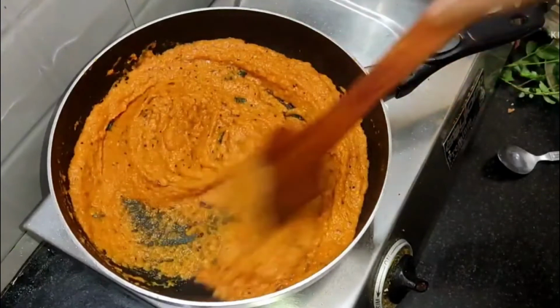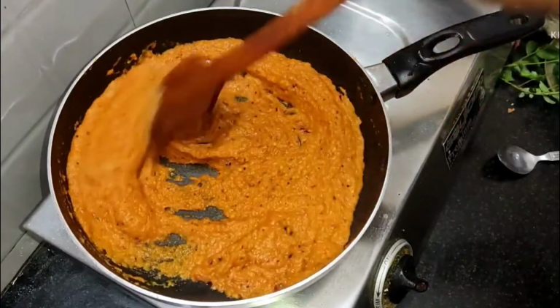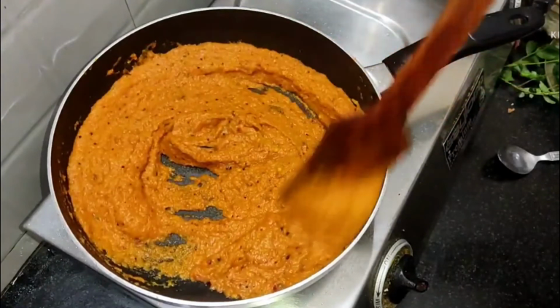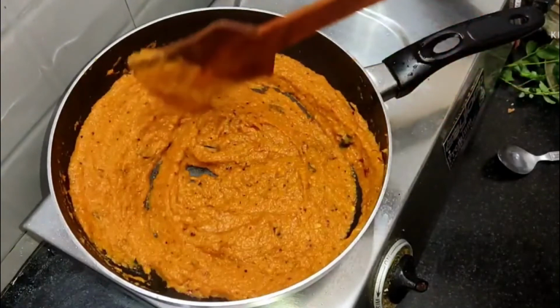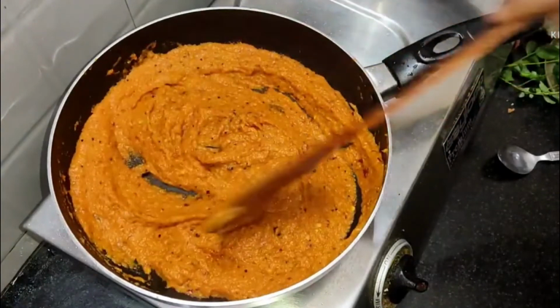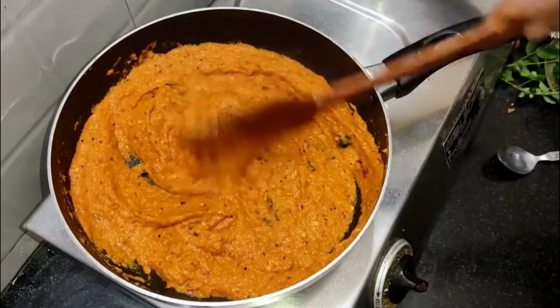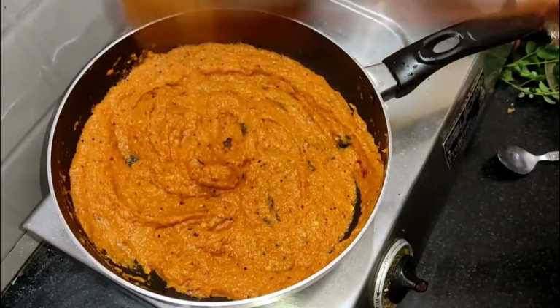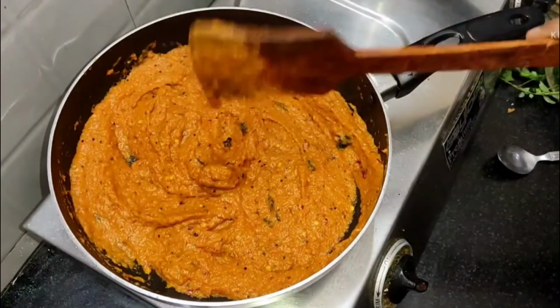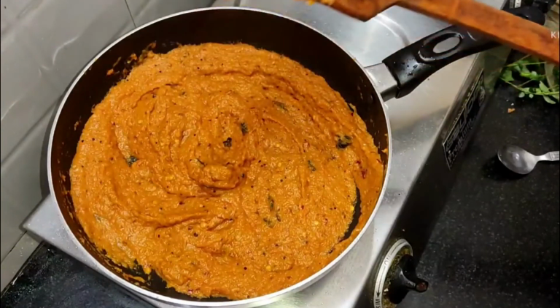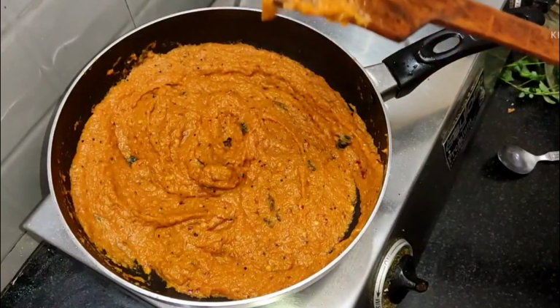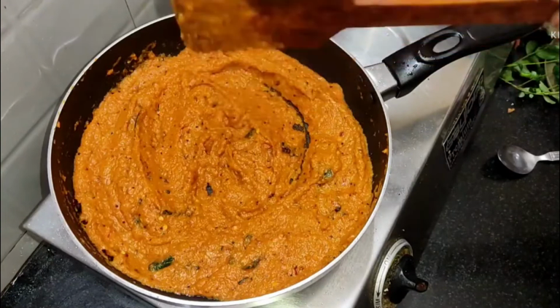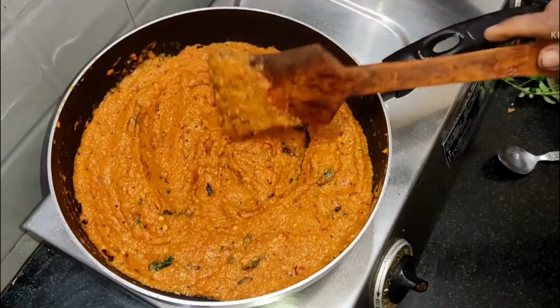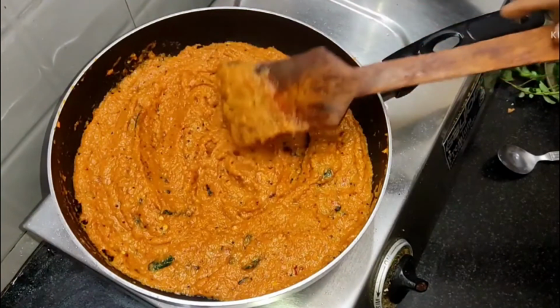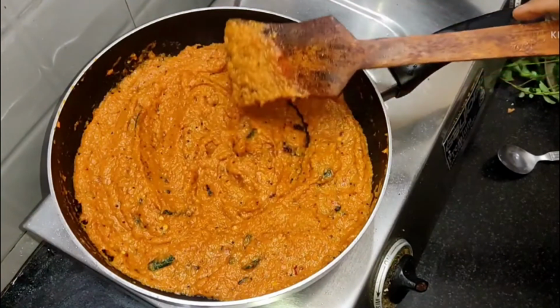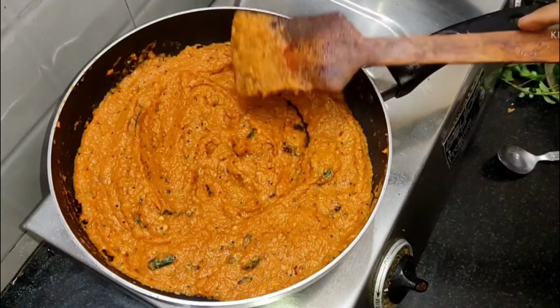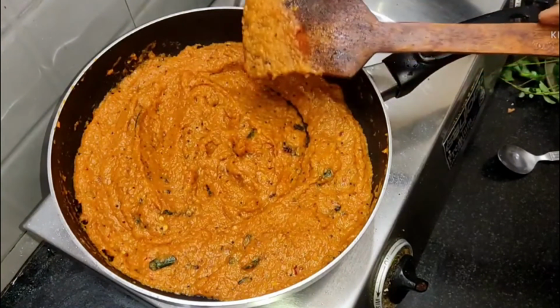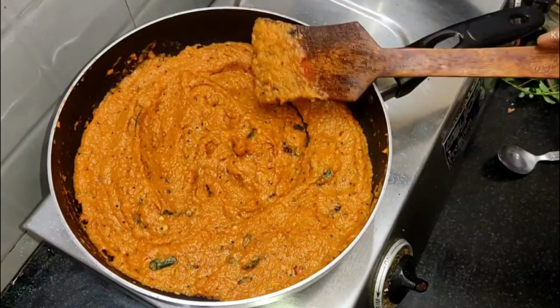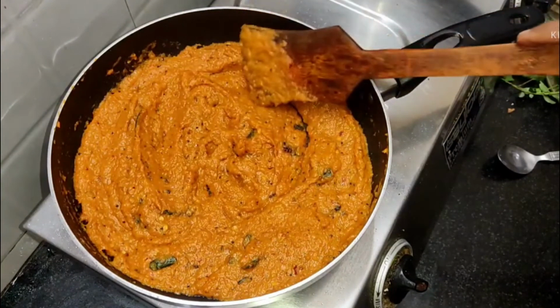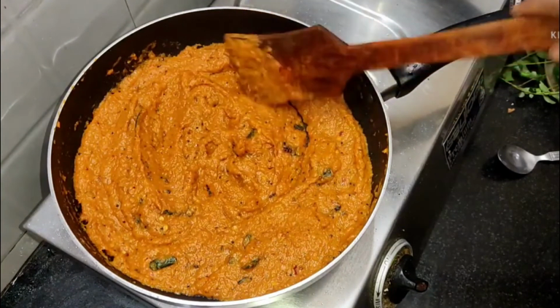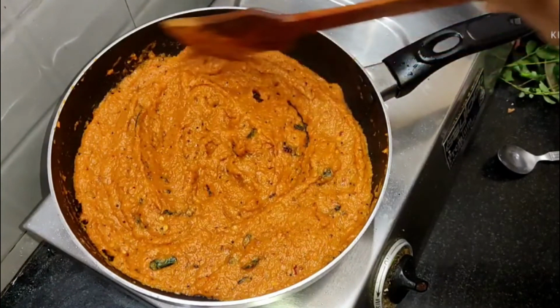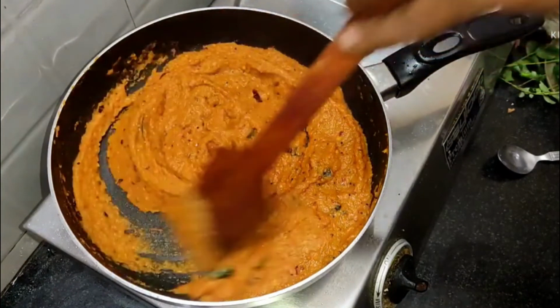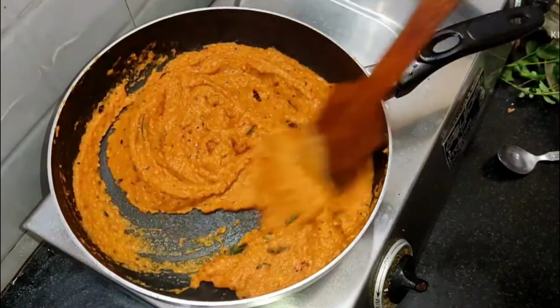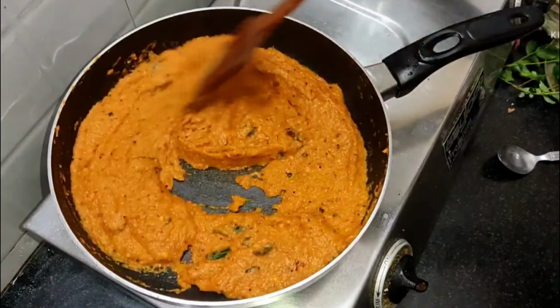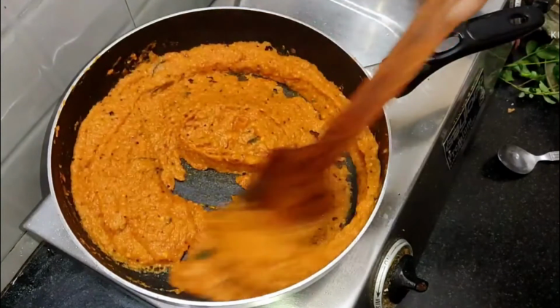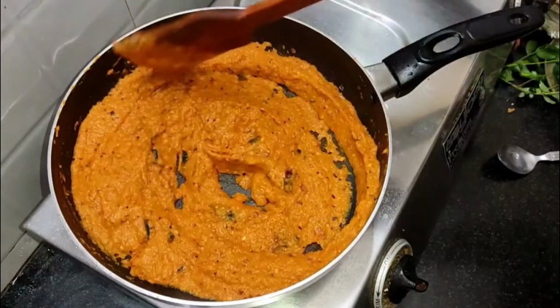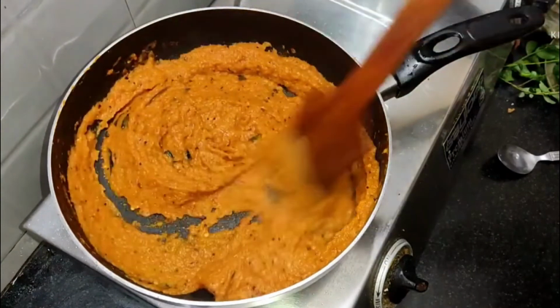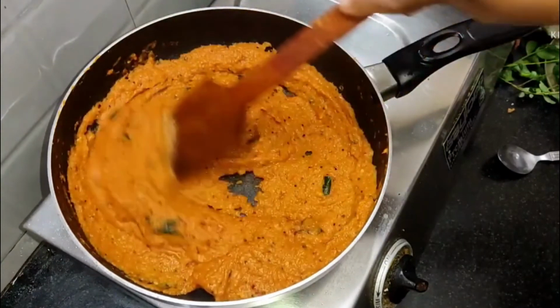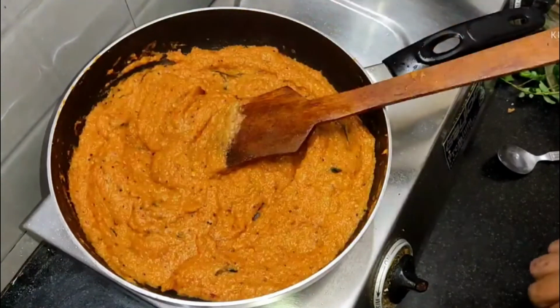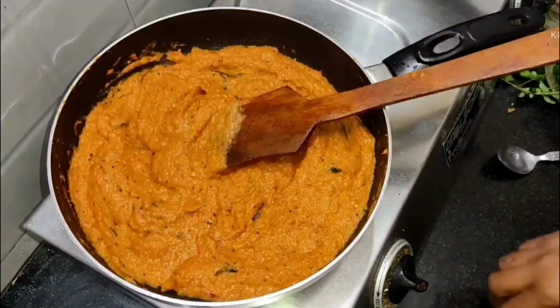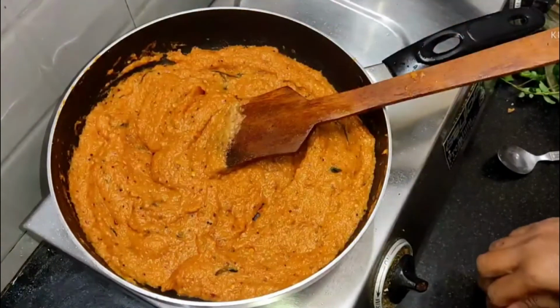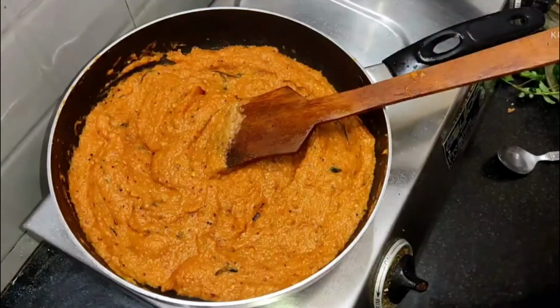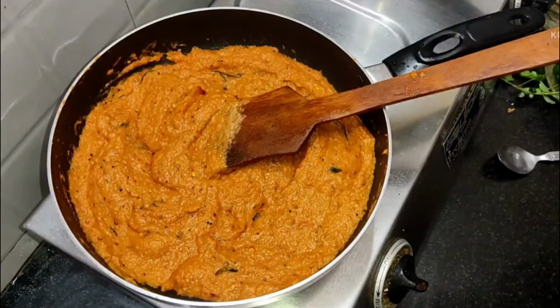Now the chicken is ready. Please like and share the video. Let's see how the chicken is ready.